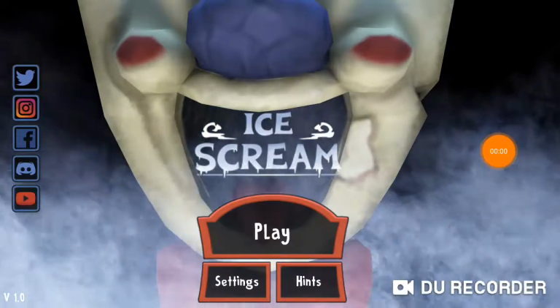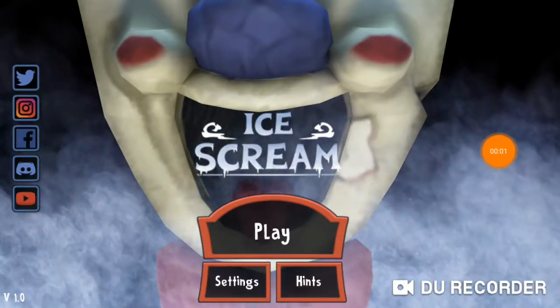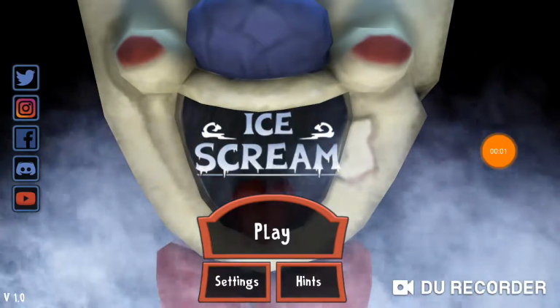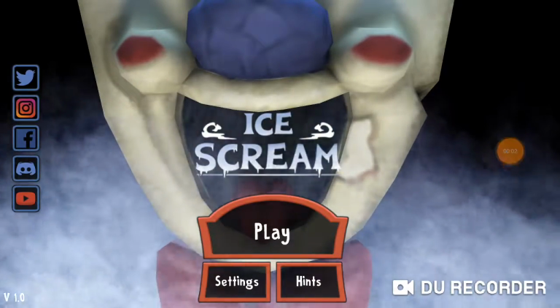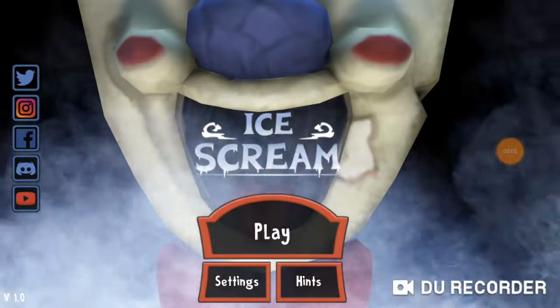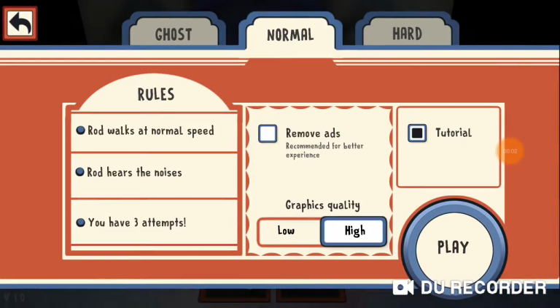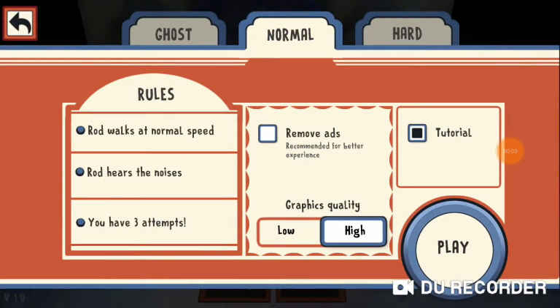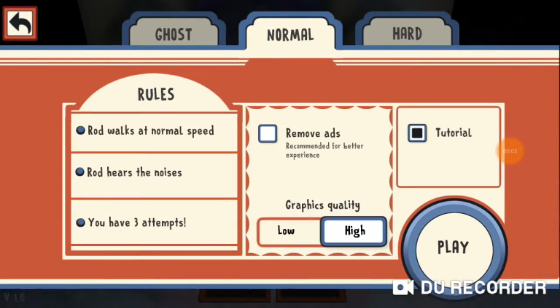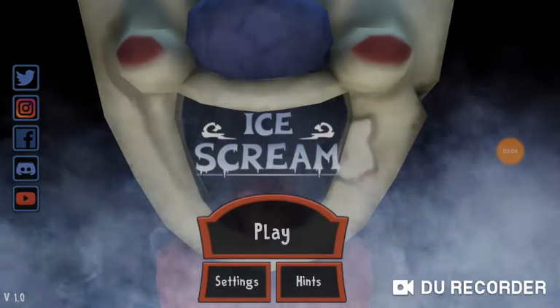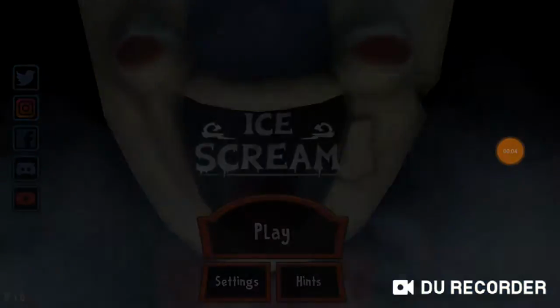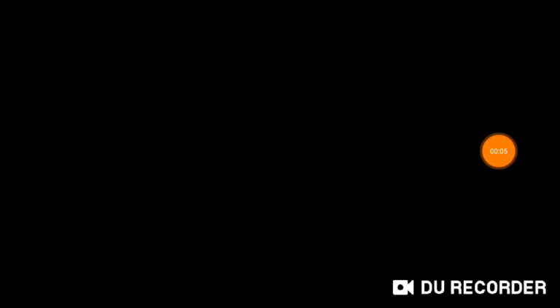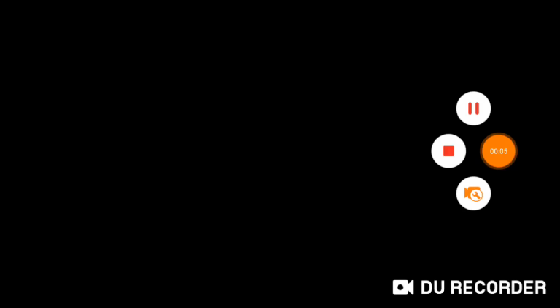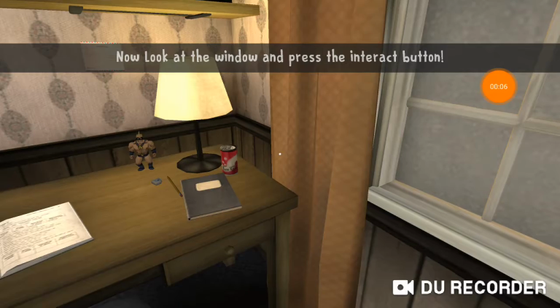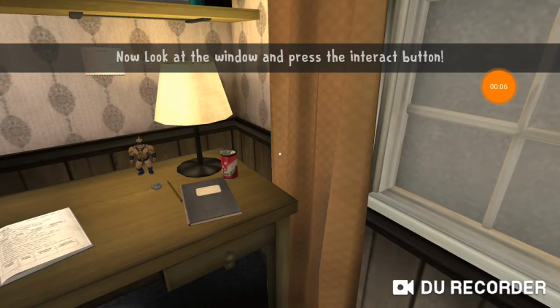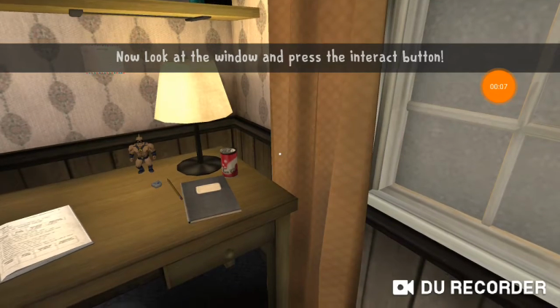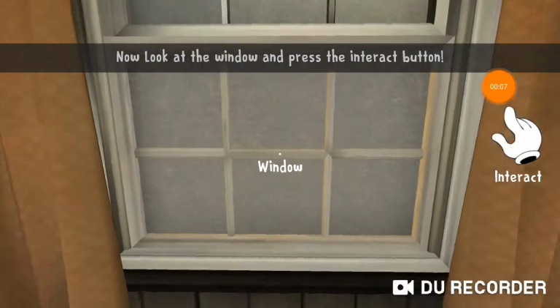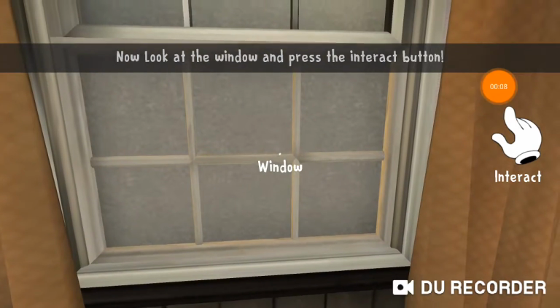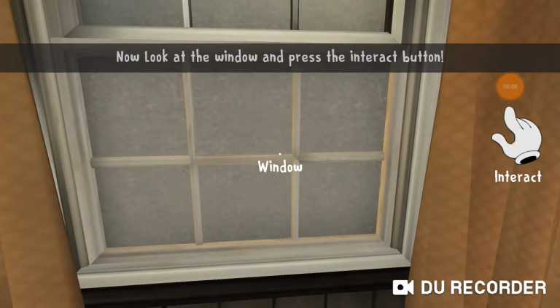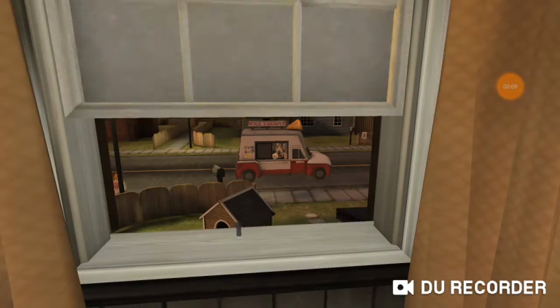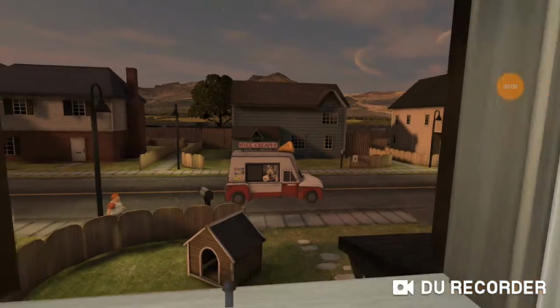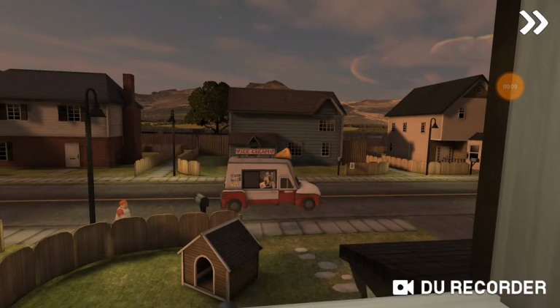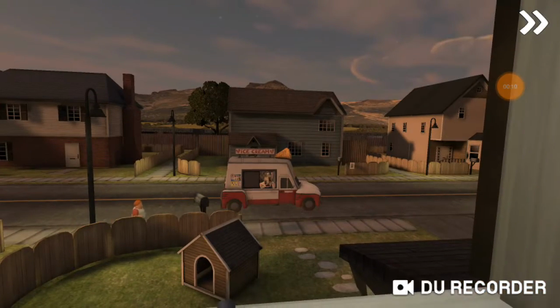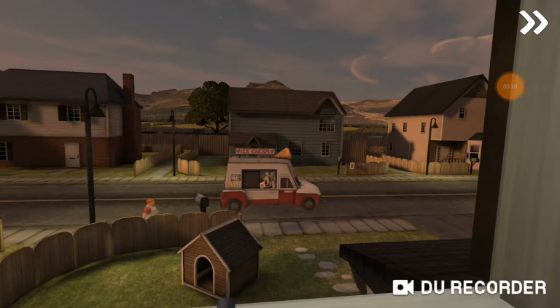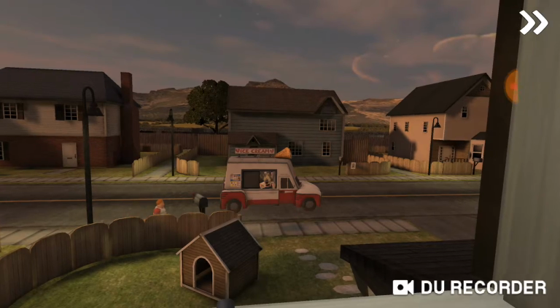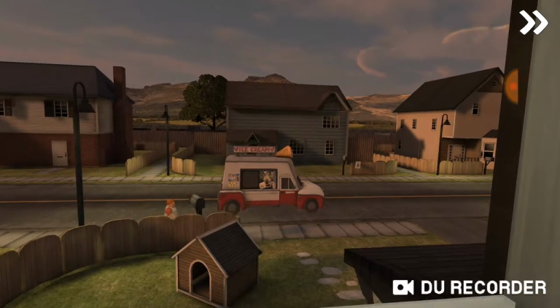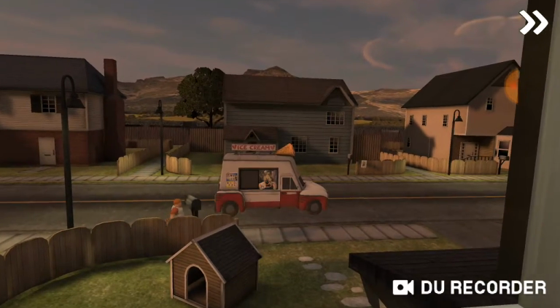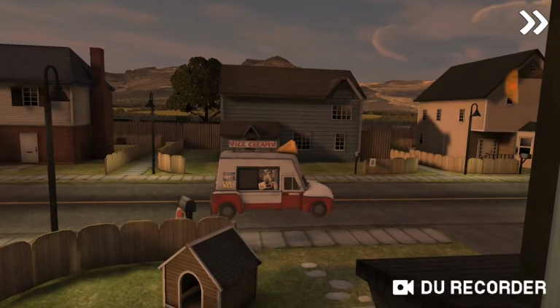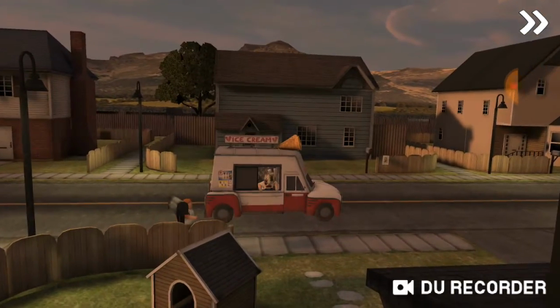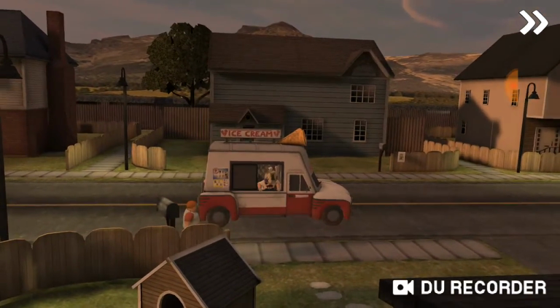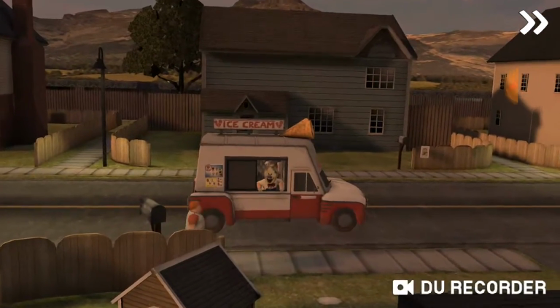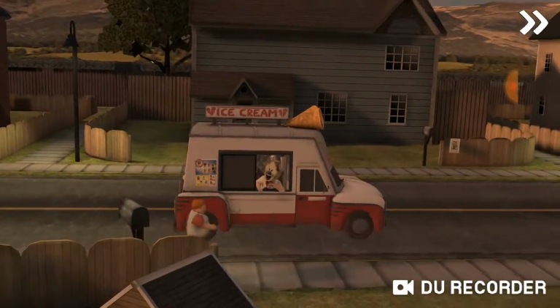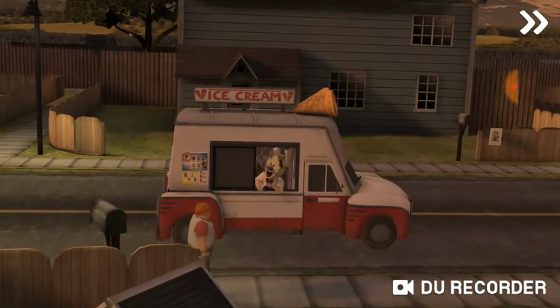Hey guys, welcome to Ice Cream. Let's play. Okay, so let's look at the window and press interact. Okay, so there's a kid going up to an ice cream truck with a very creepy guy.